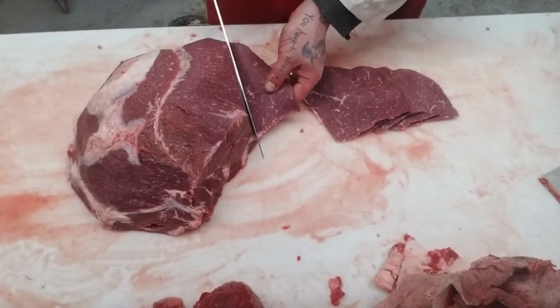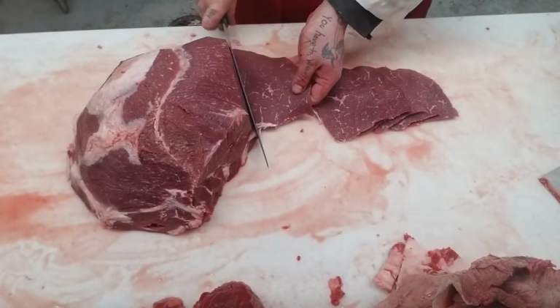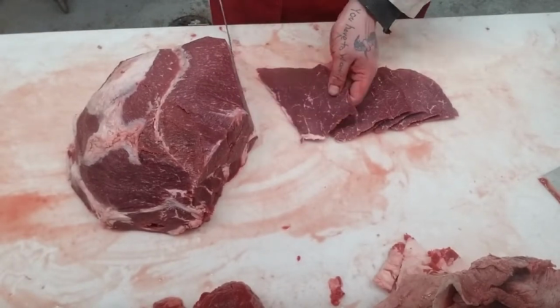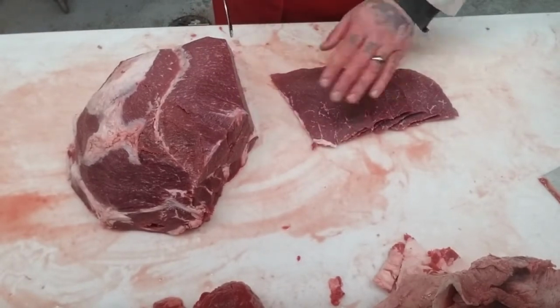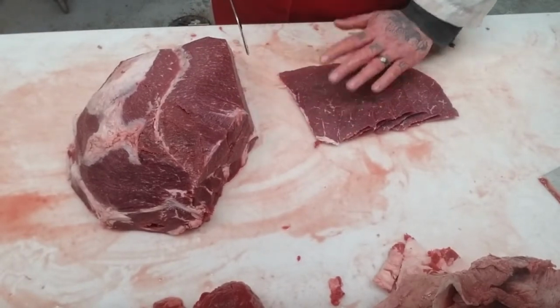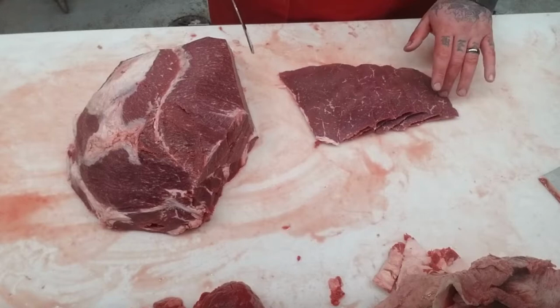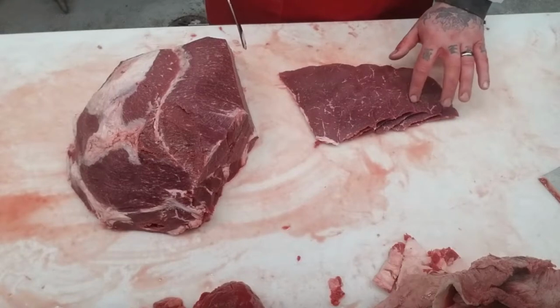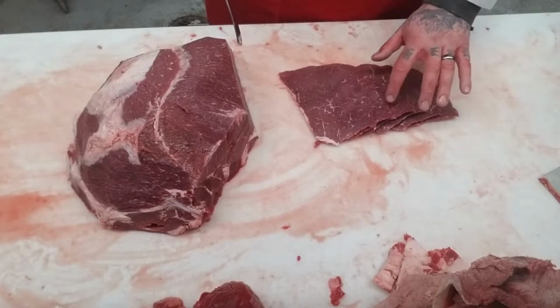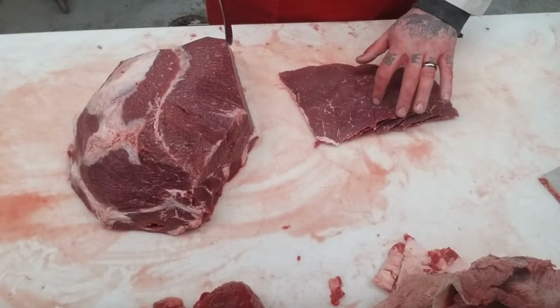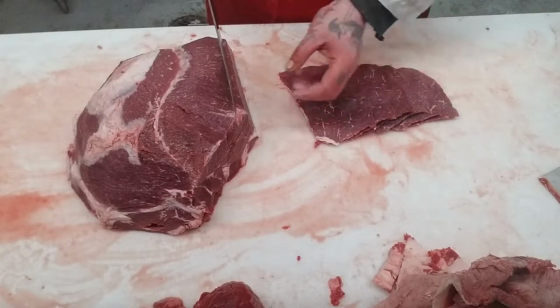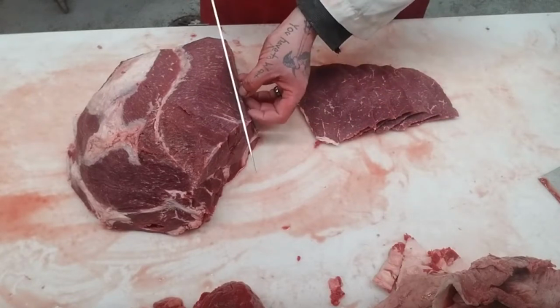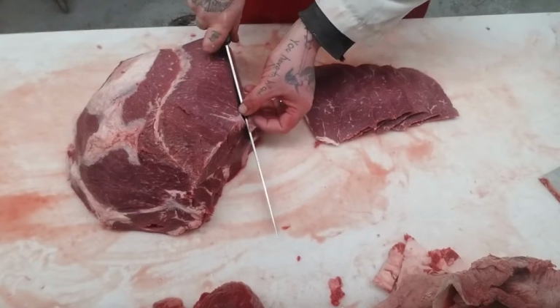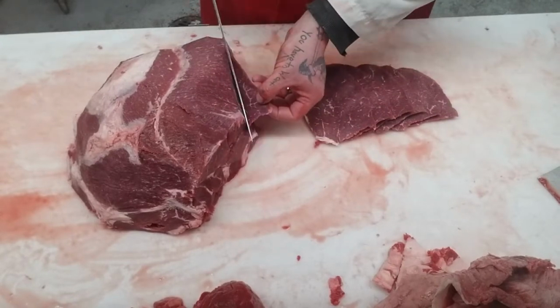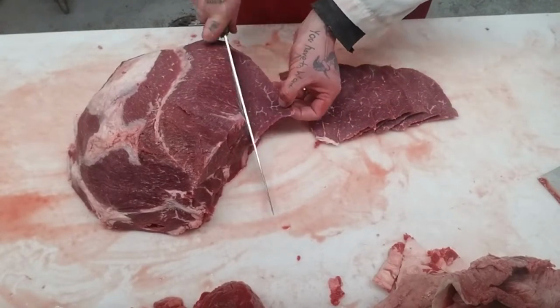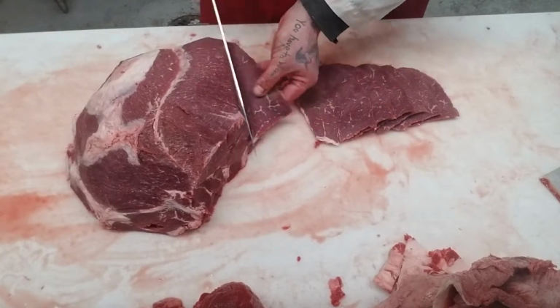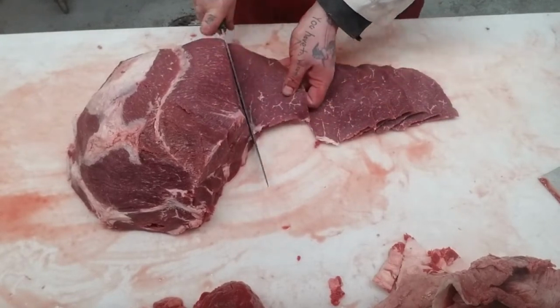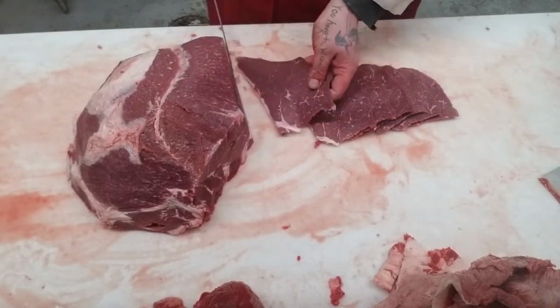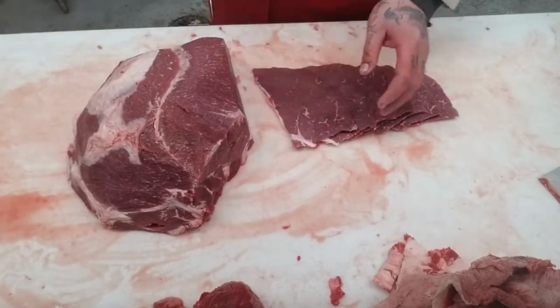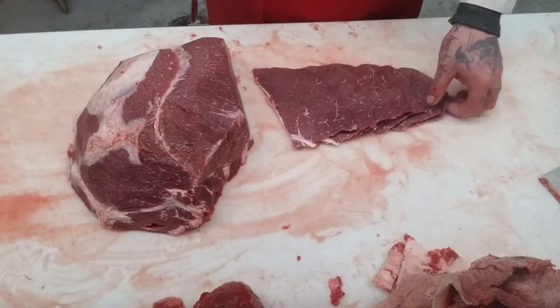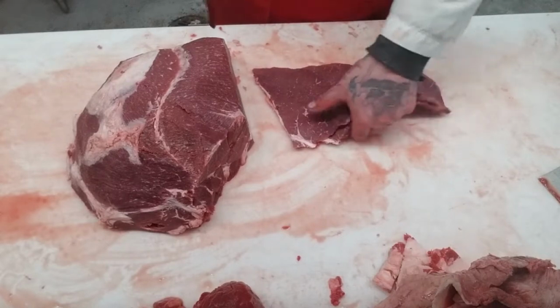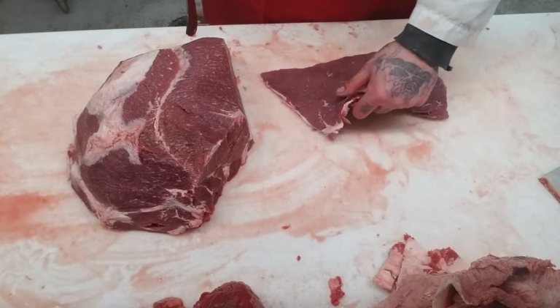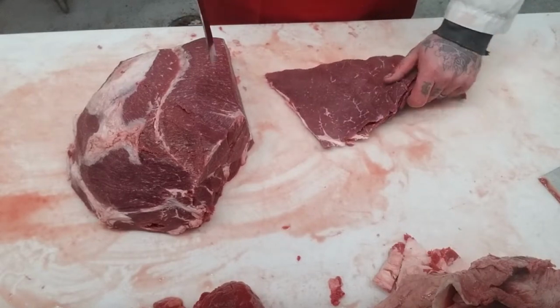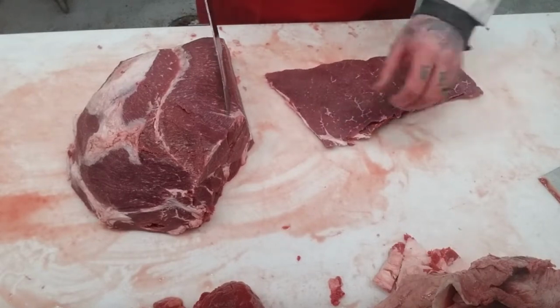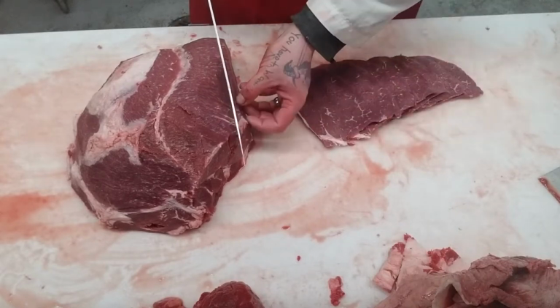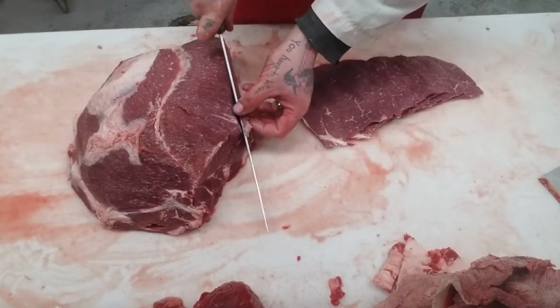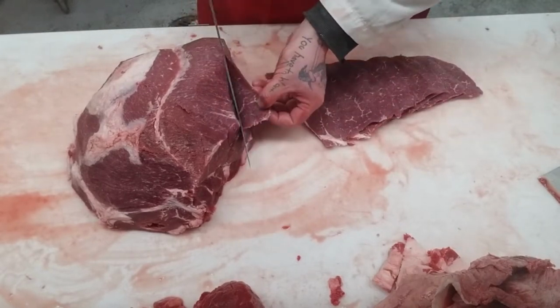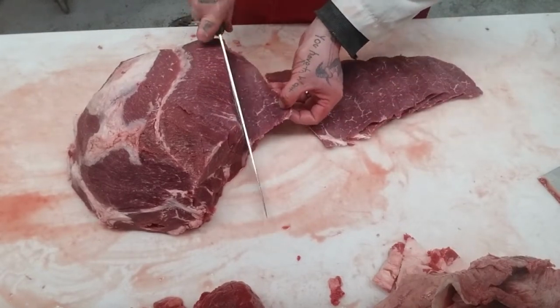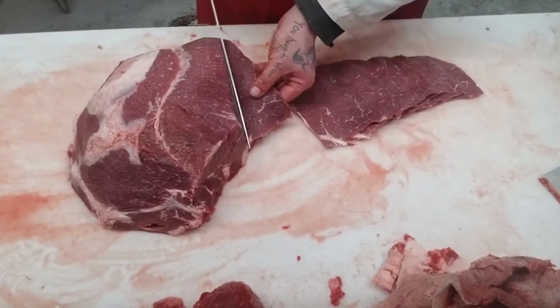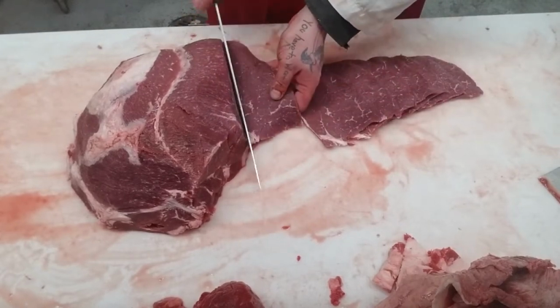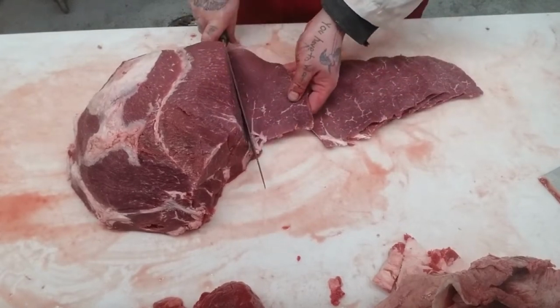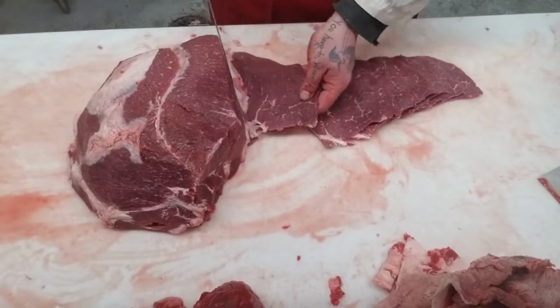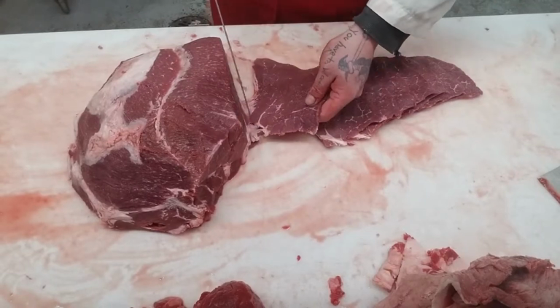There's usually three to a pack. So: one, two, three, four, five, six, seven — and we can do eight, nine. We're going to cut another top round anyway.